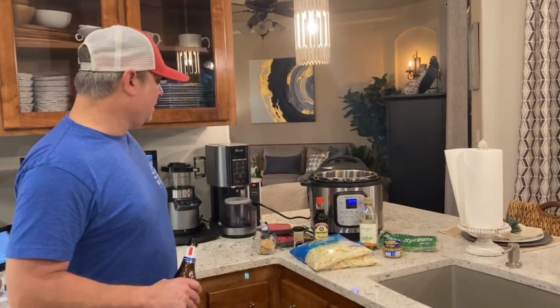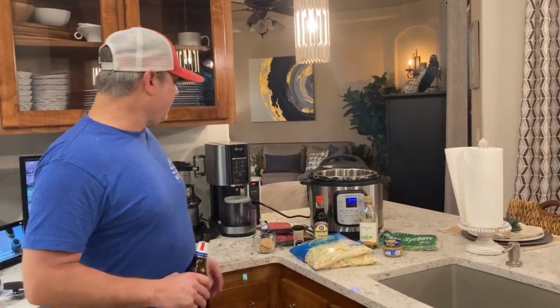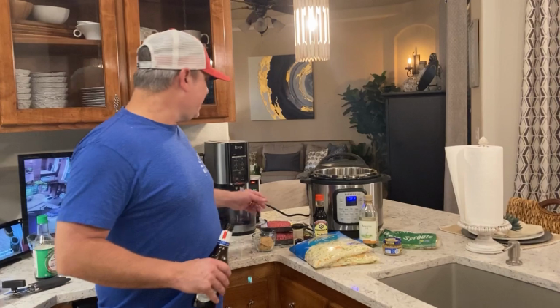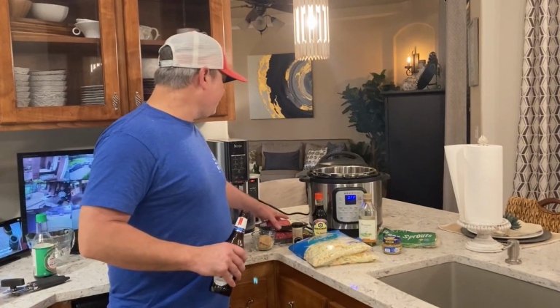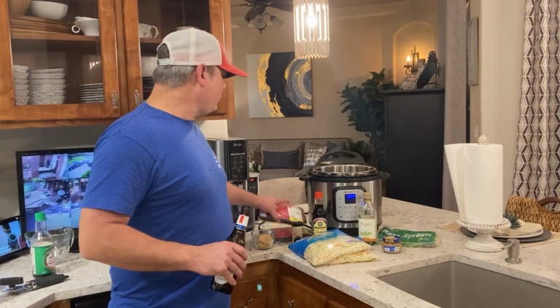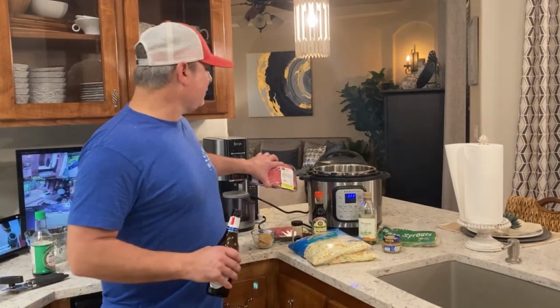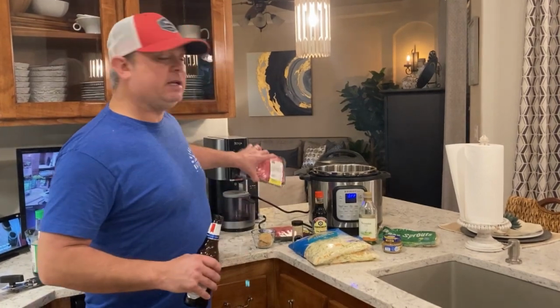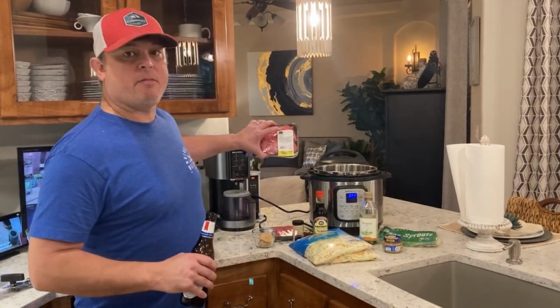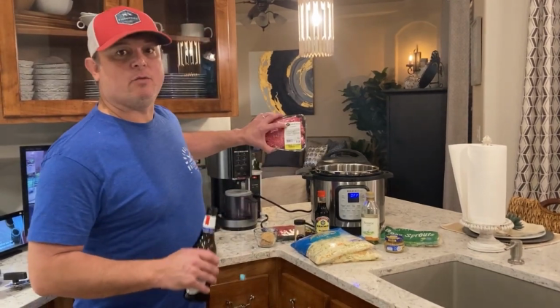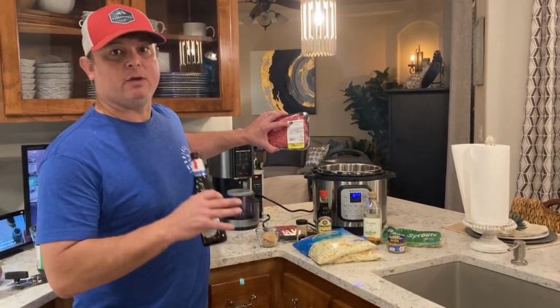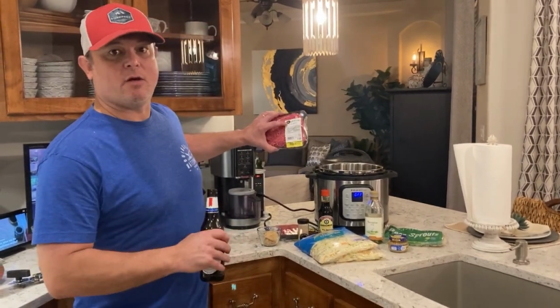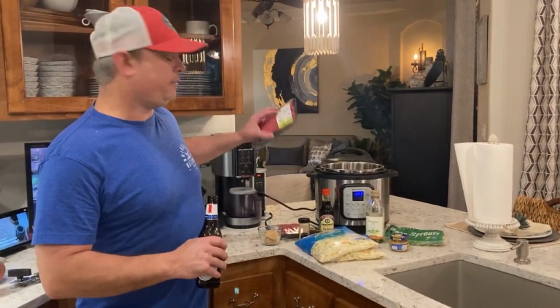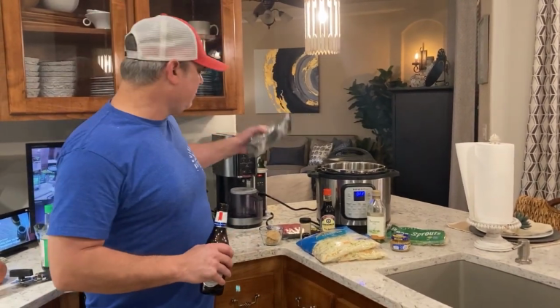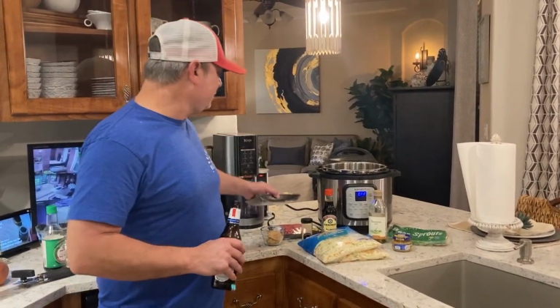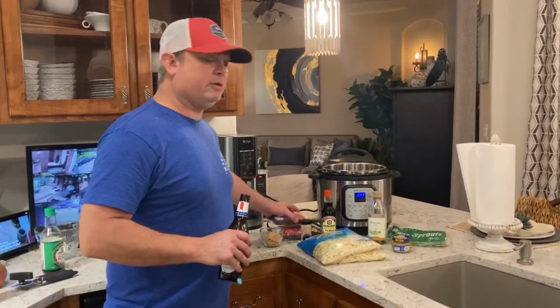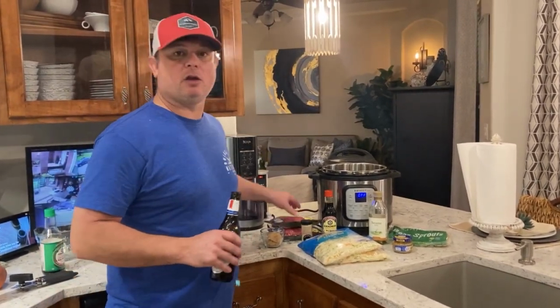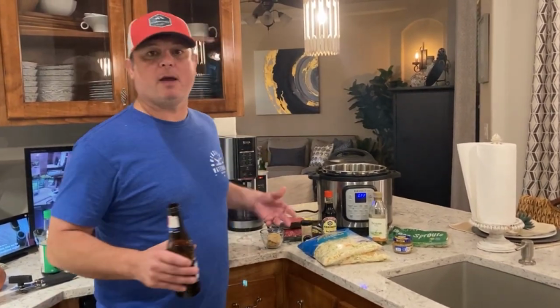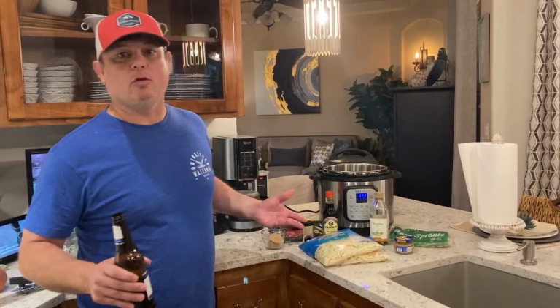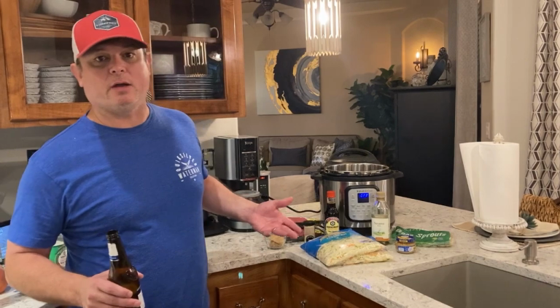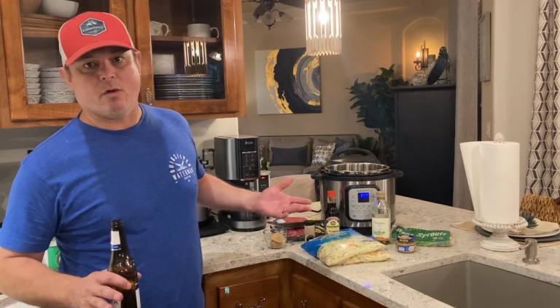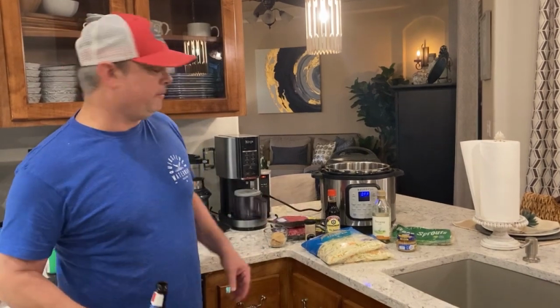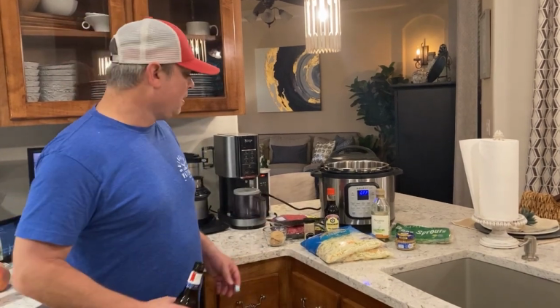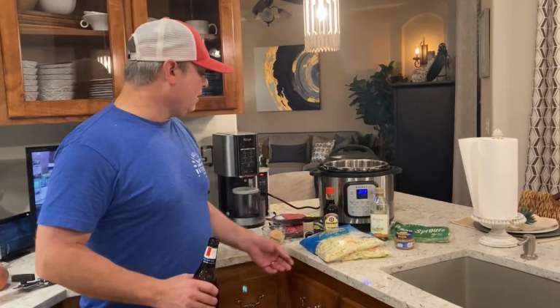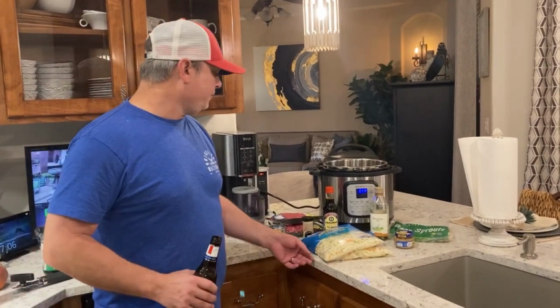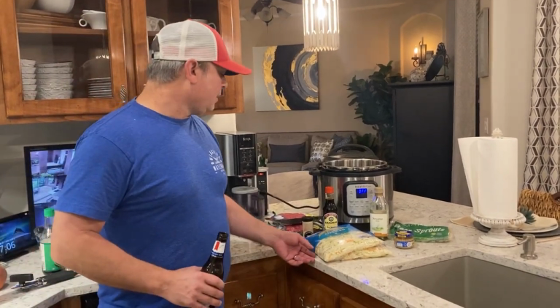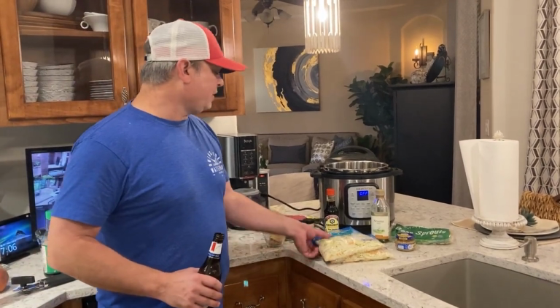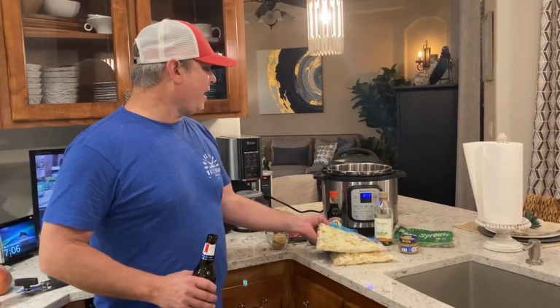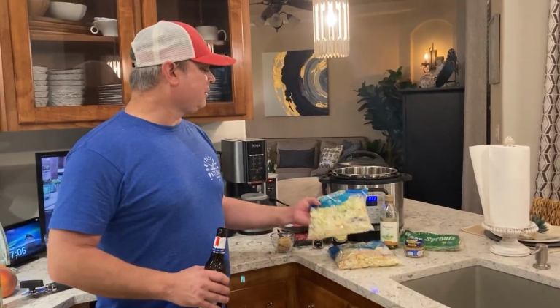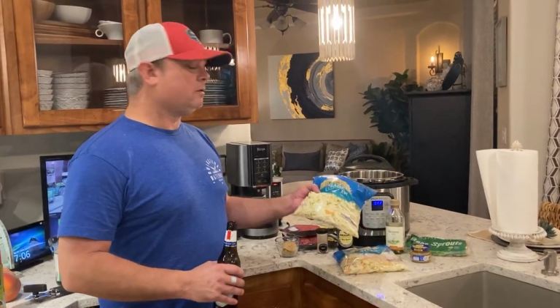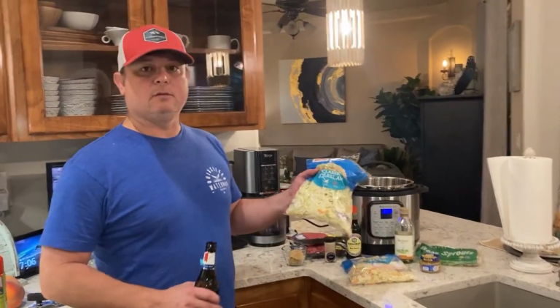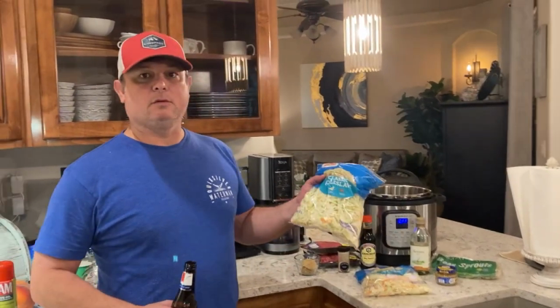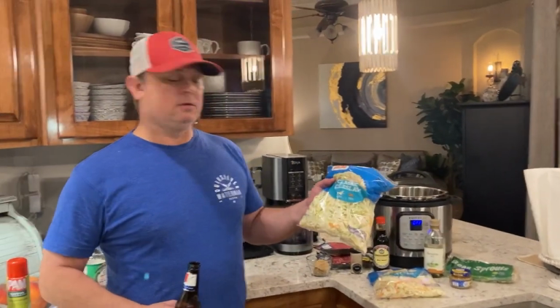We've got two pounds of lean ground beef — you want to go with lean ground beef. If you're only cooking for about two people, I'd go with one pound, unless you like leftovers, because it's my favorite leftovers.